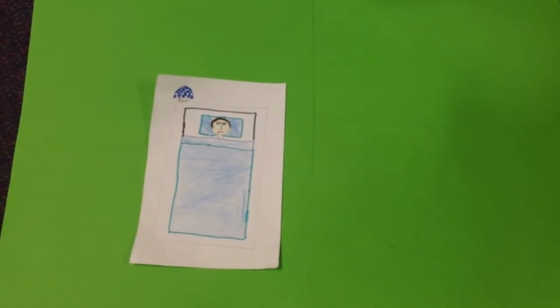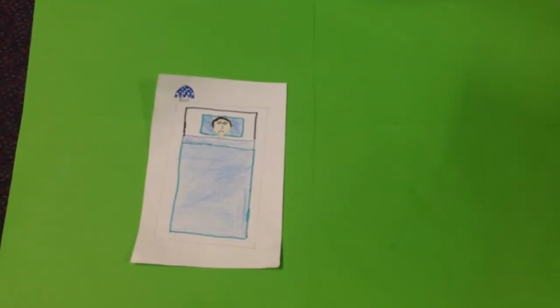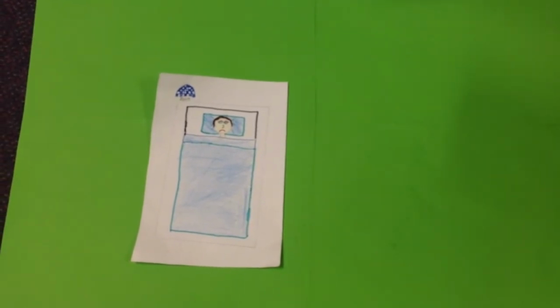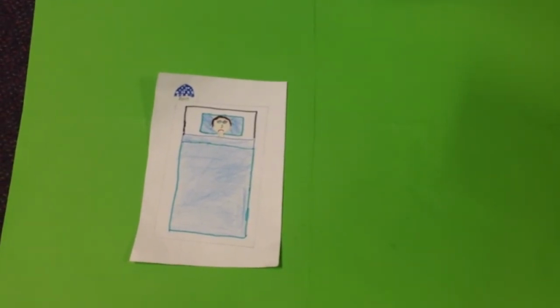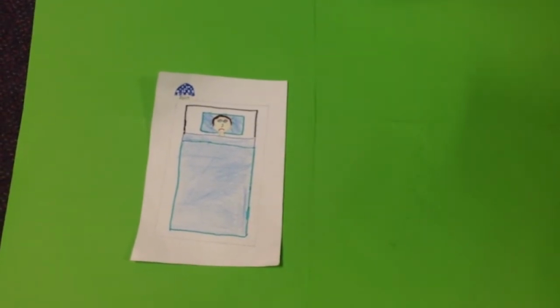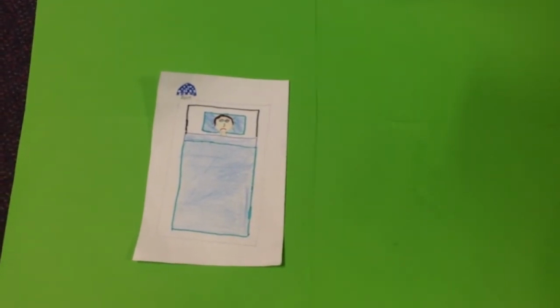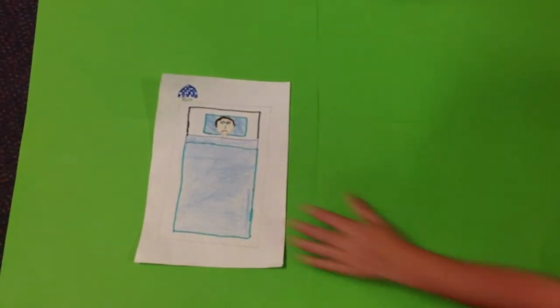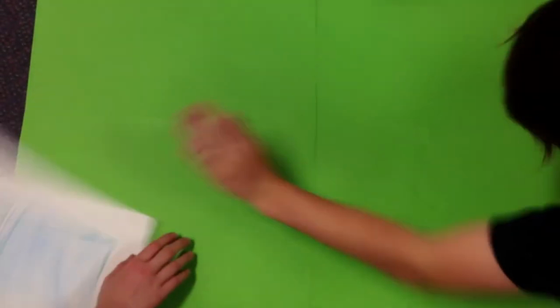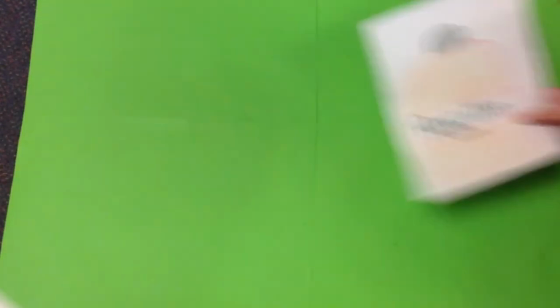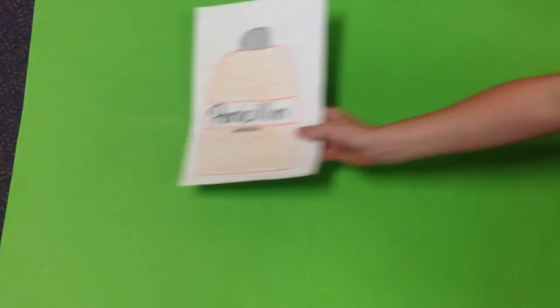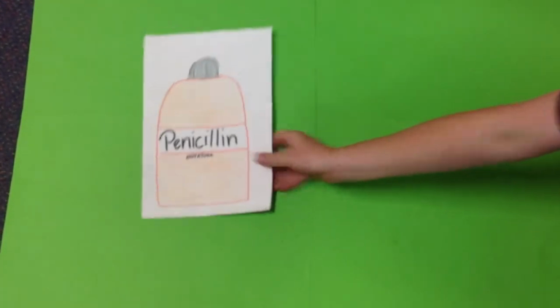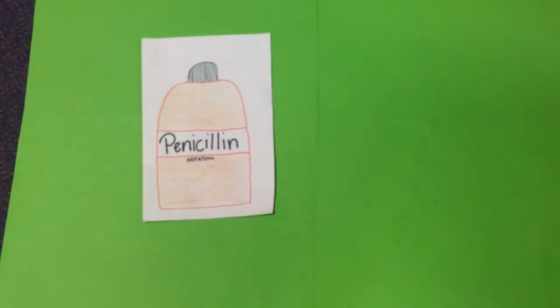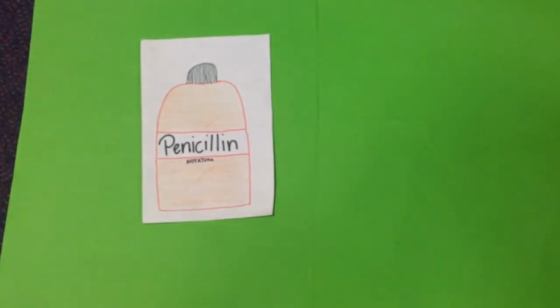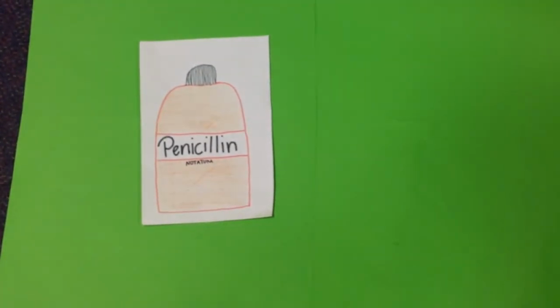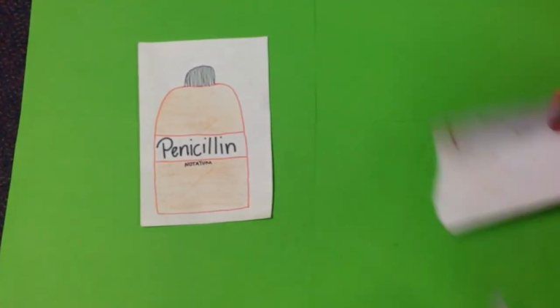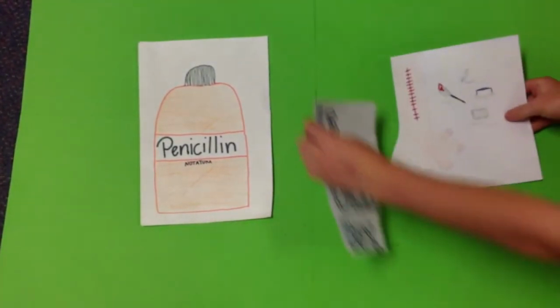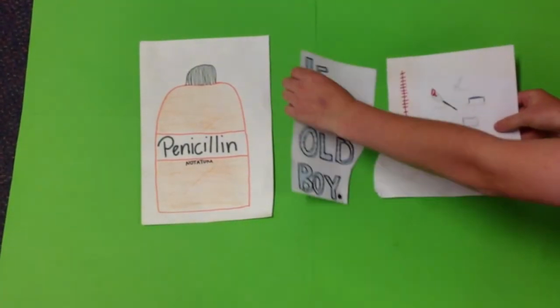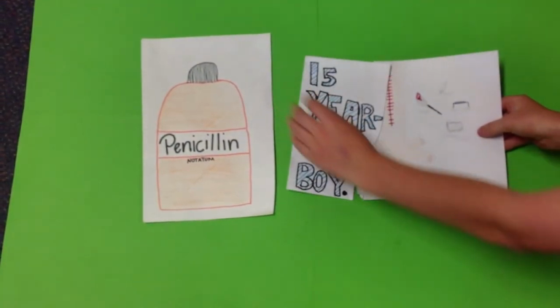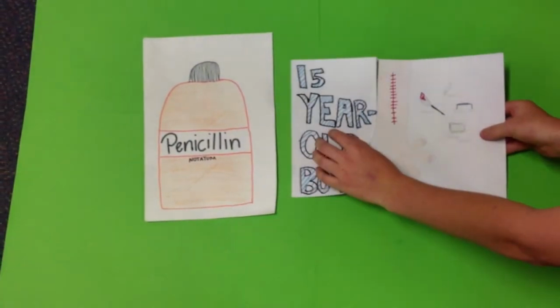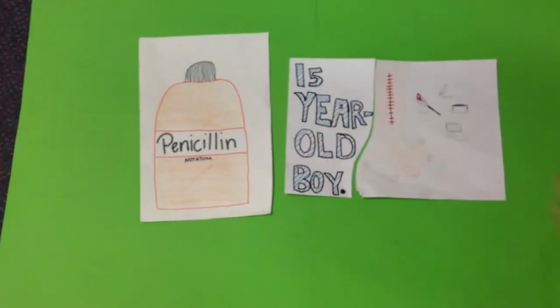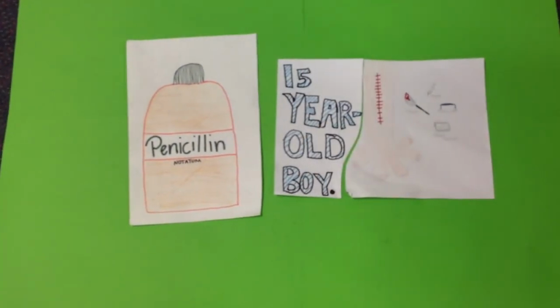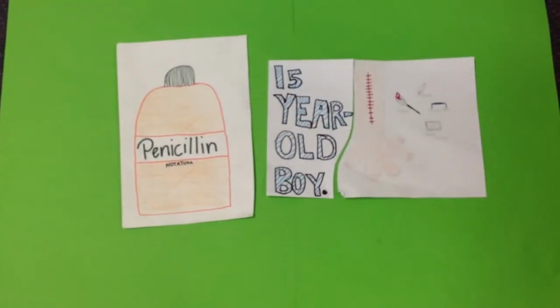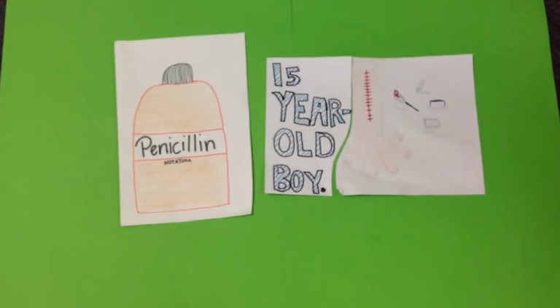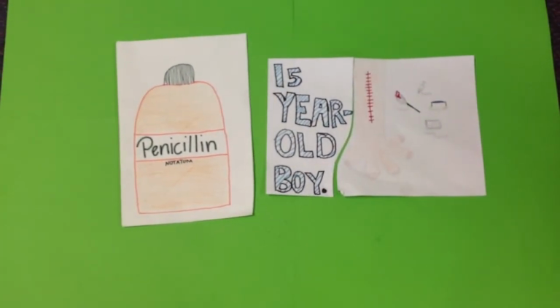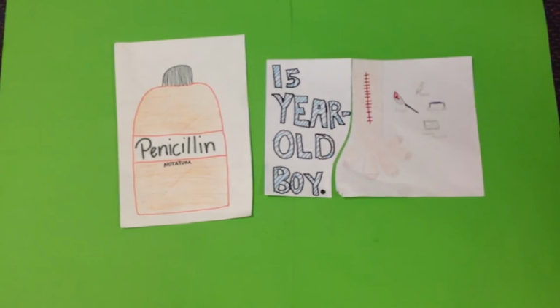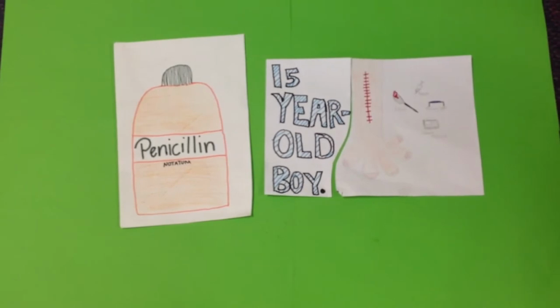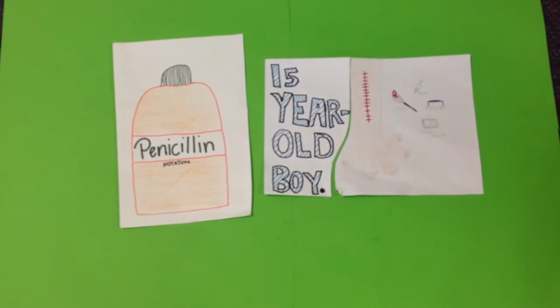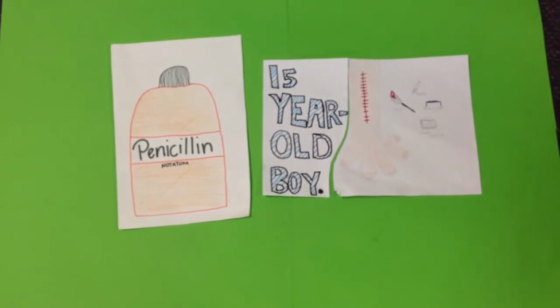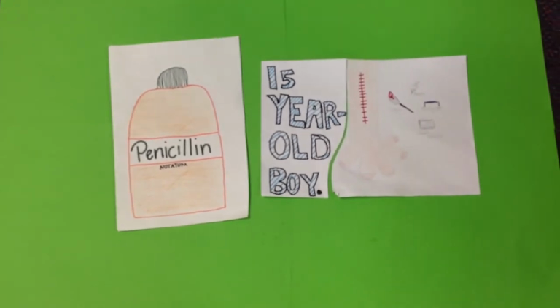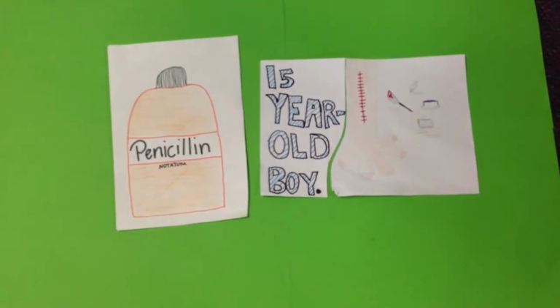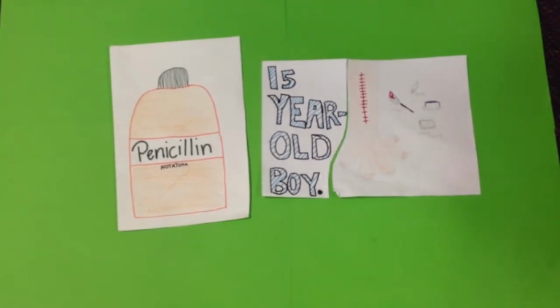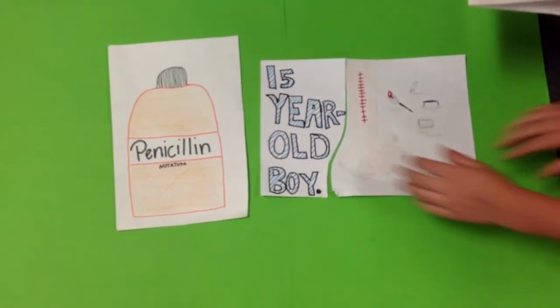They didn't give up. They collected more penicillin and used it on a 15-year-old boy who had an infection after an operation. He was completely cured.